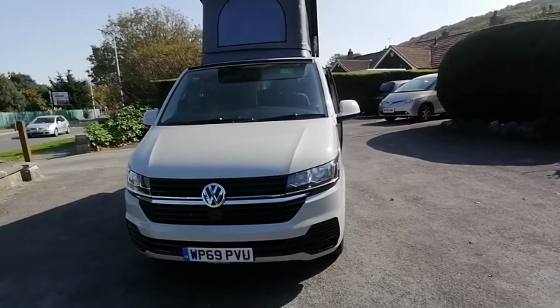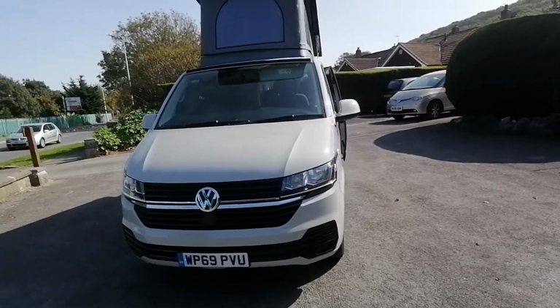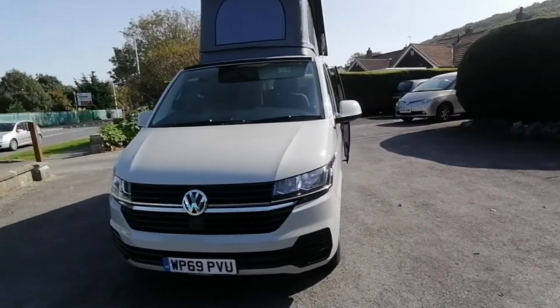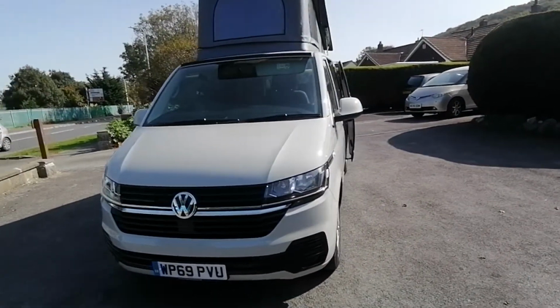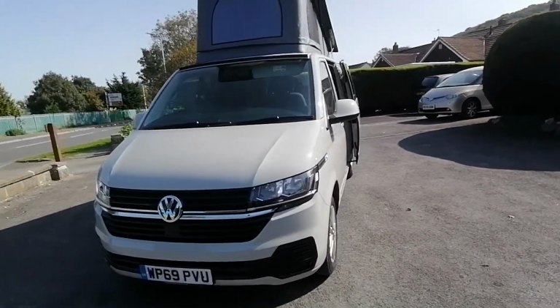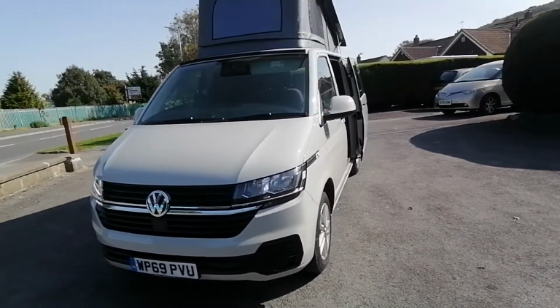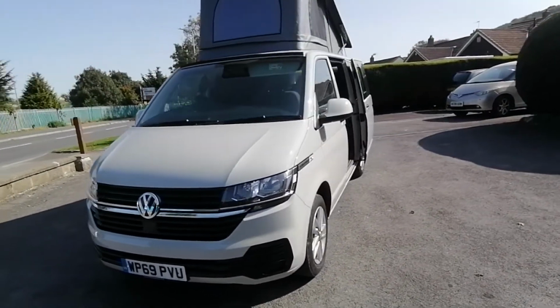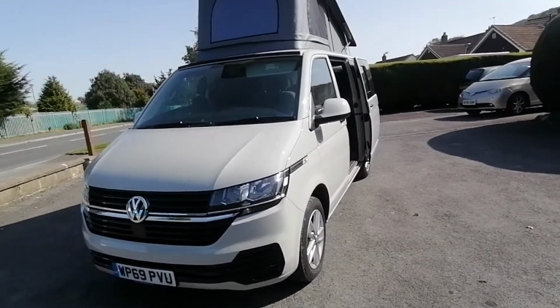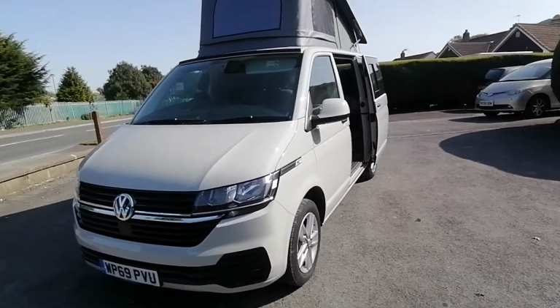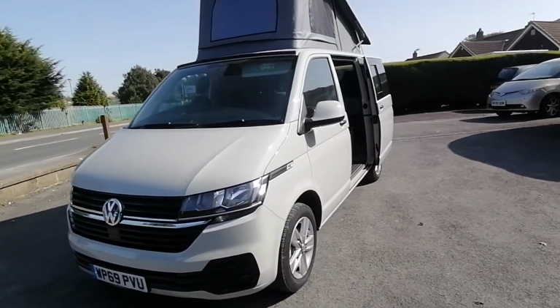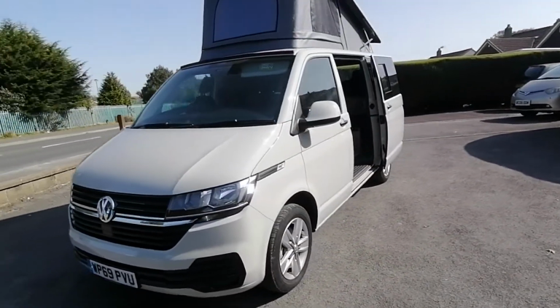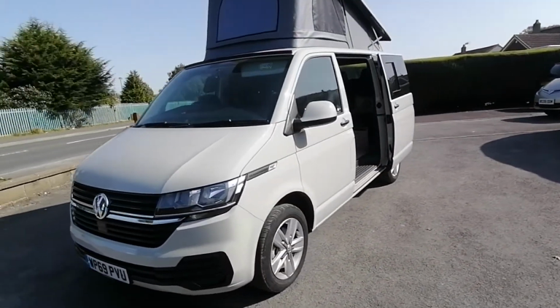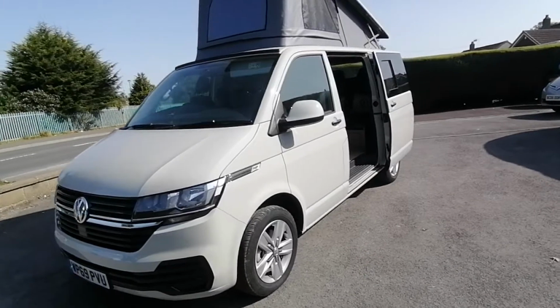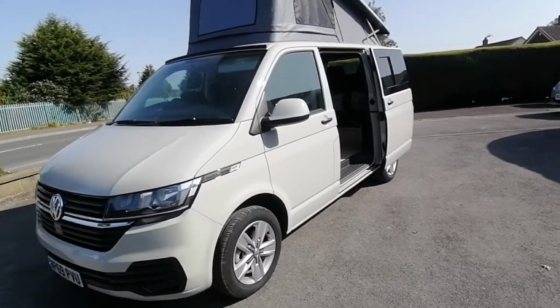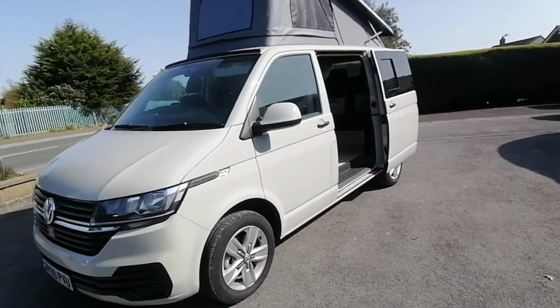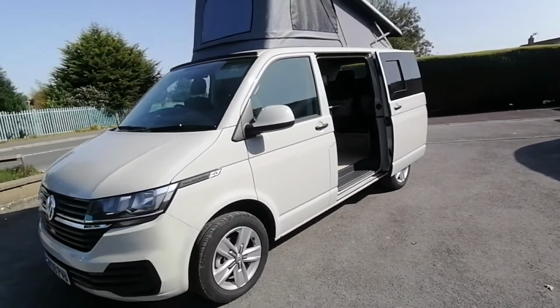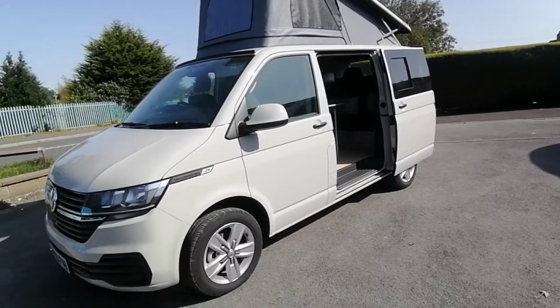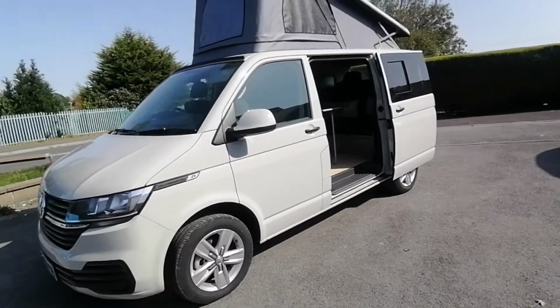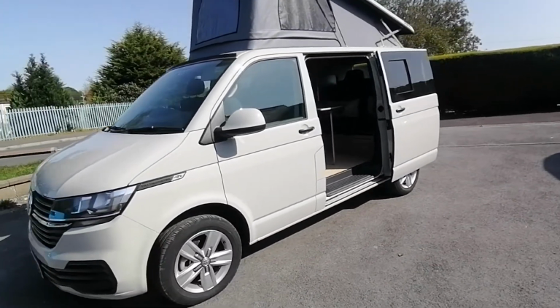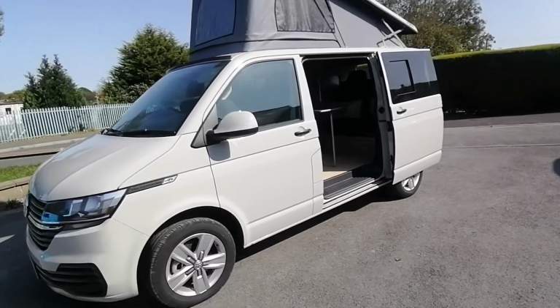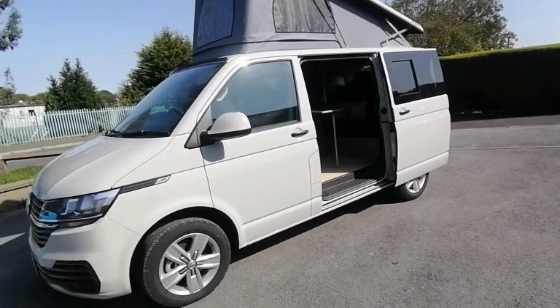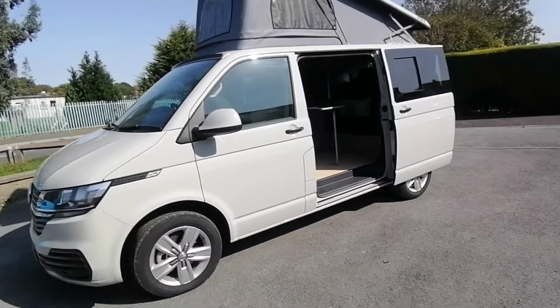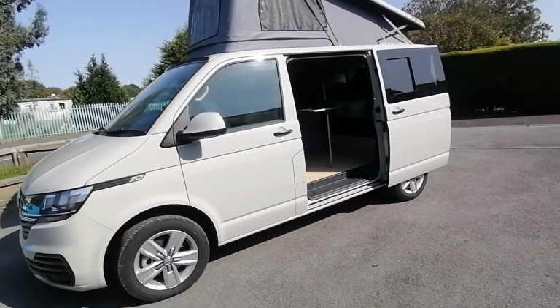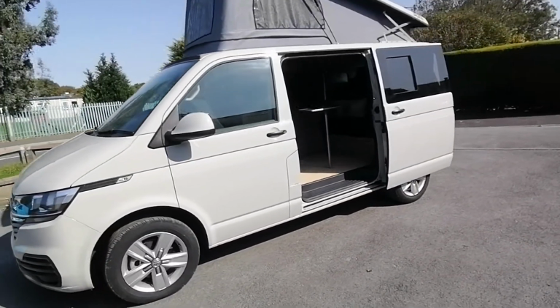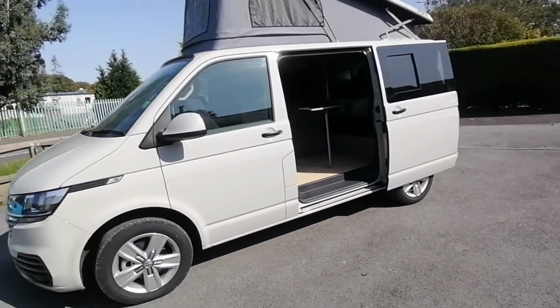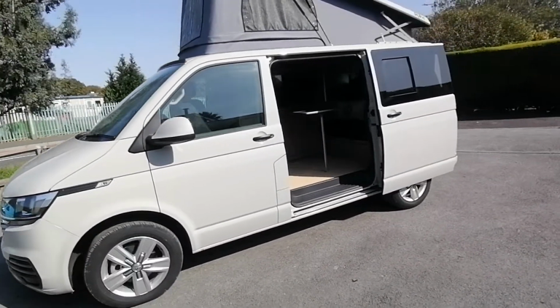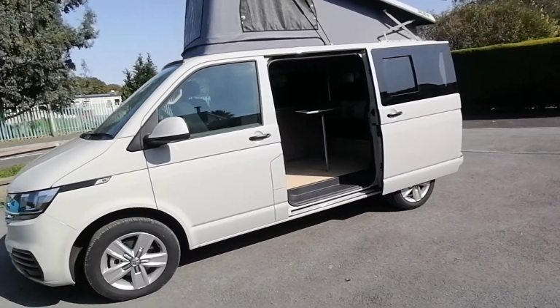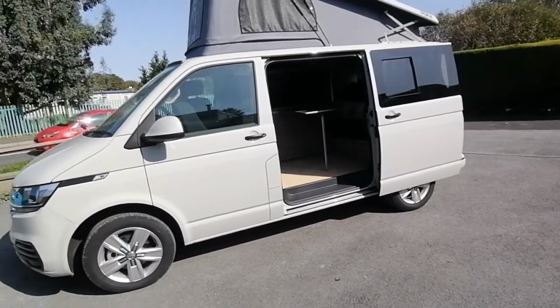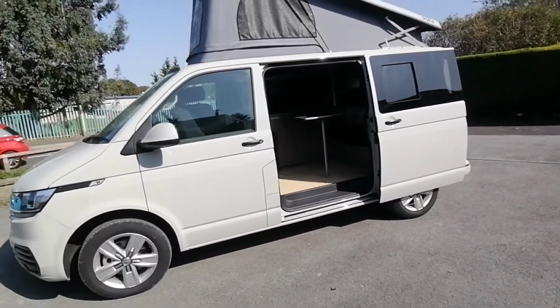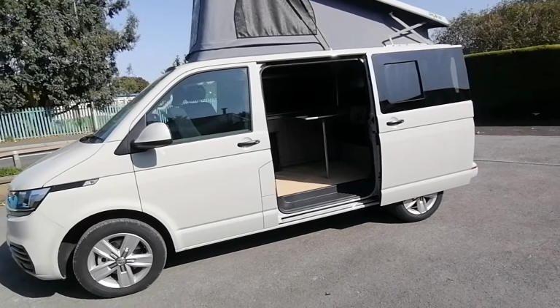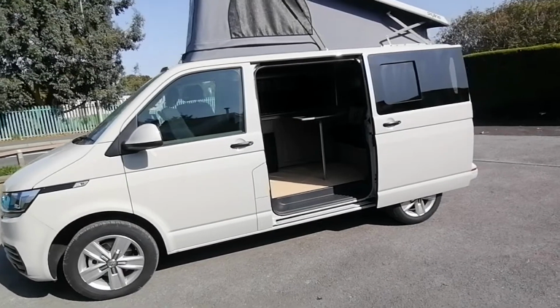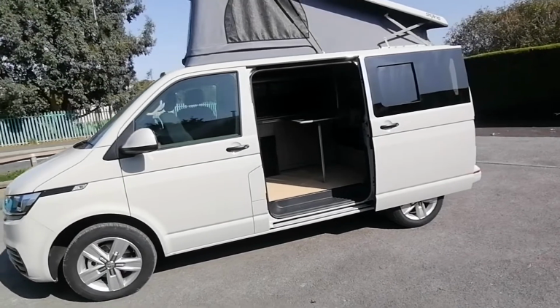The van has recently been converted by ourselves and features air conditioning, 17-inch Davenport alloy wheels, and rear parking sensors.